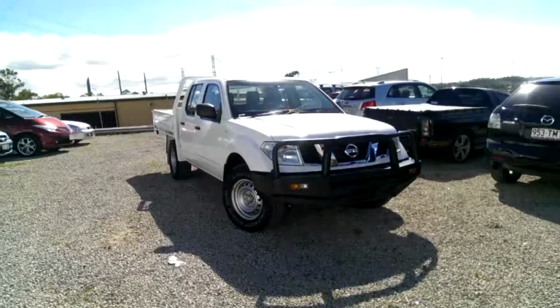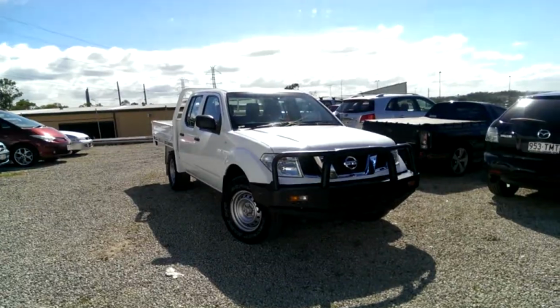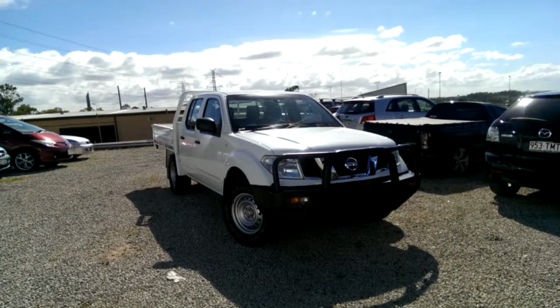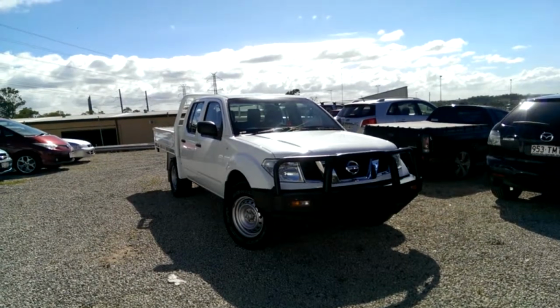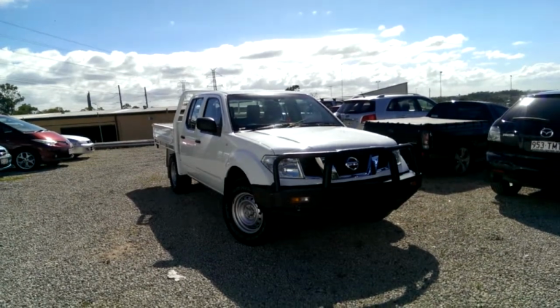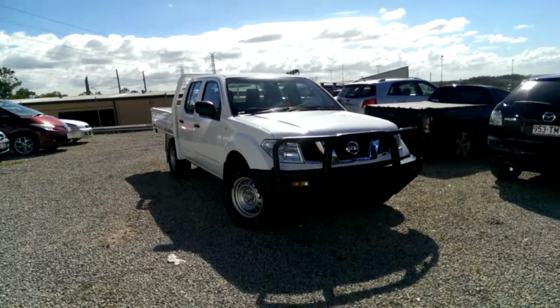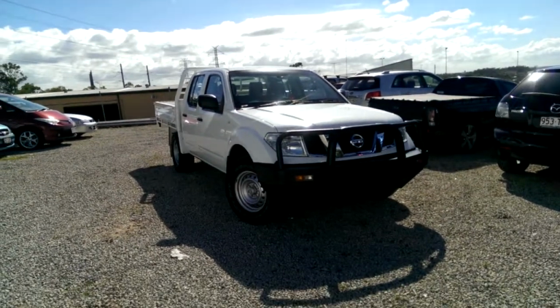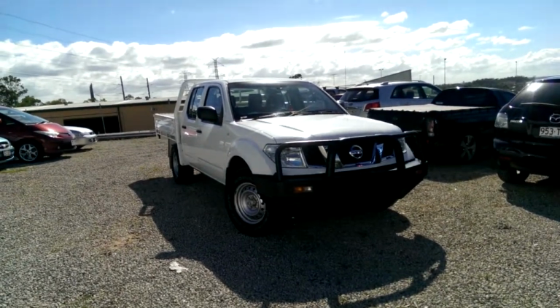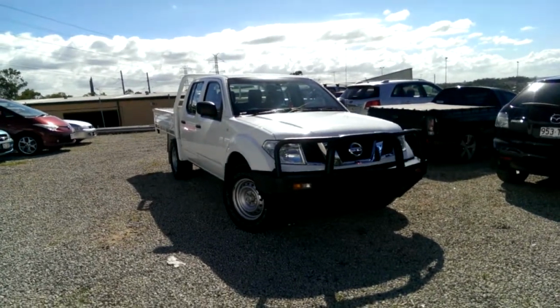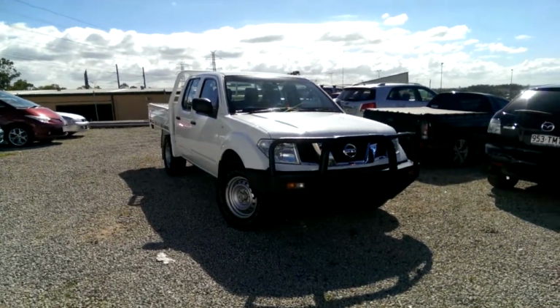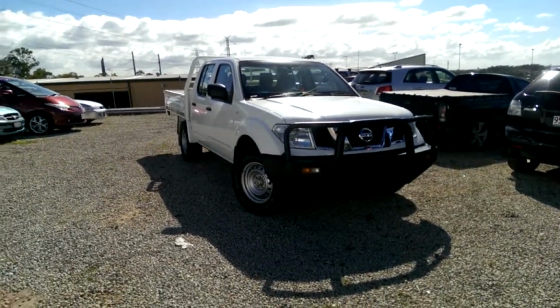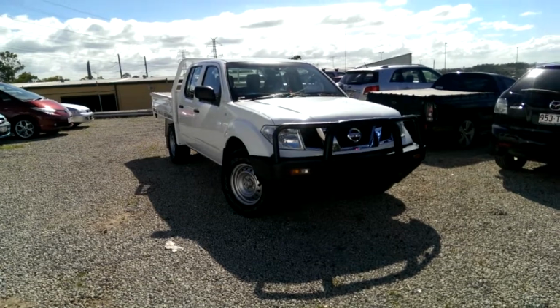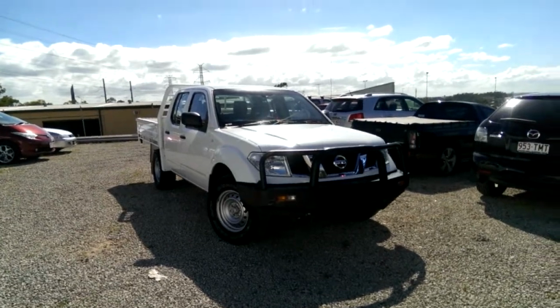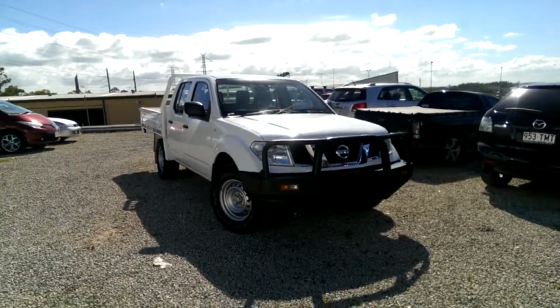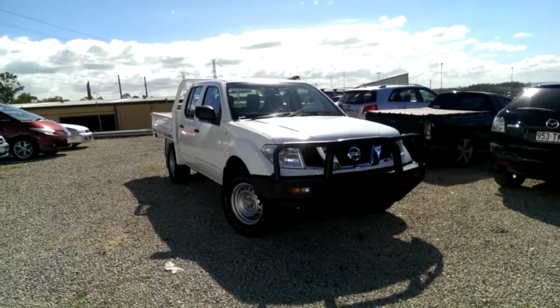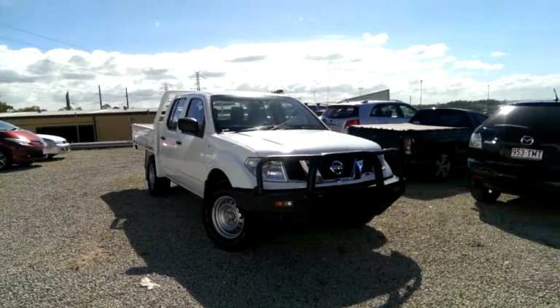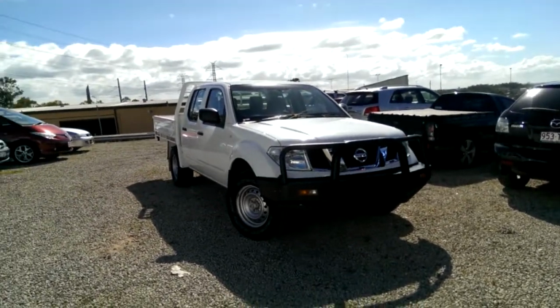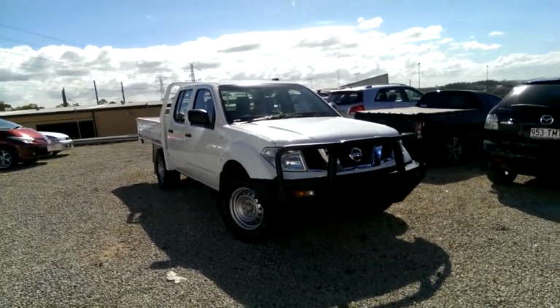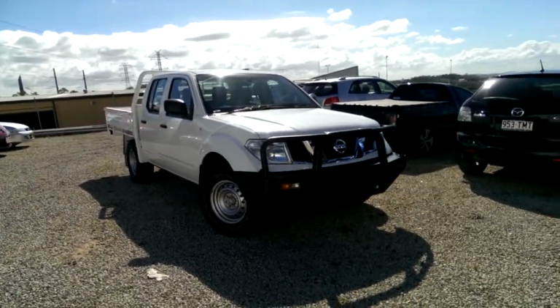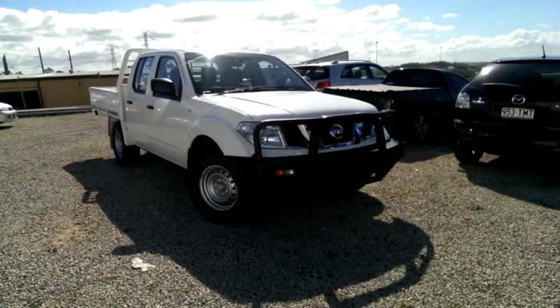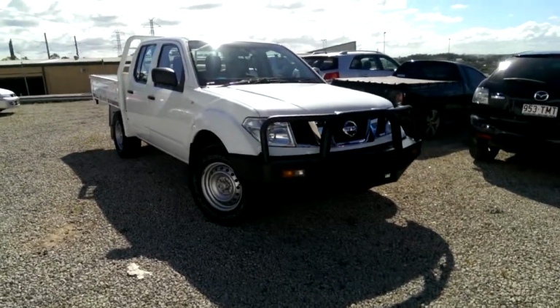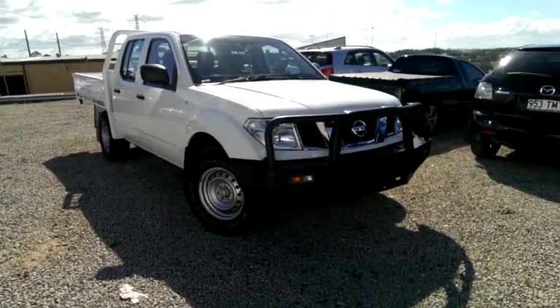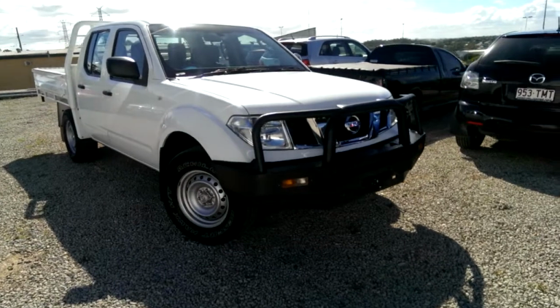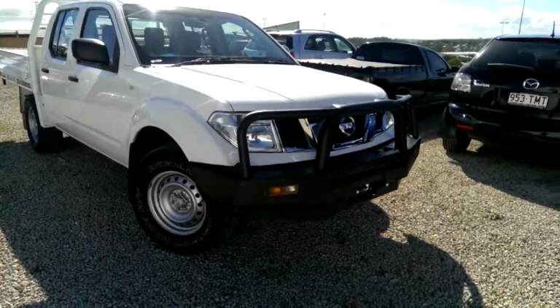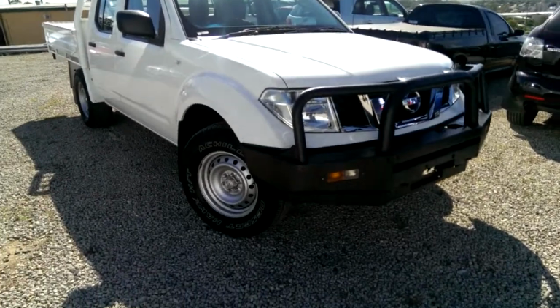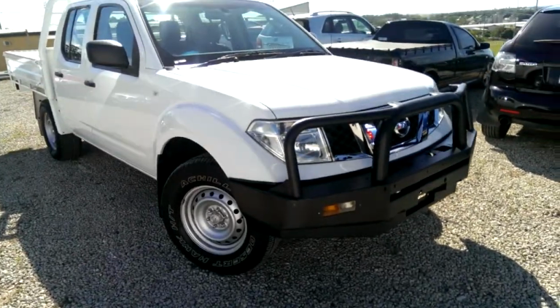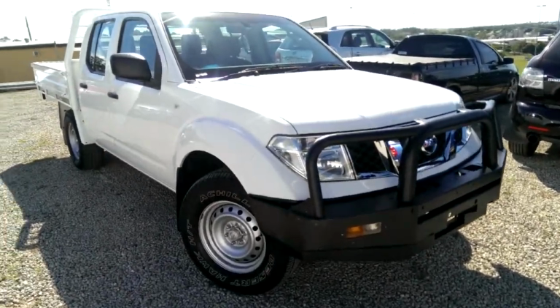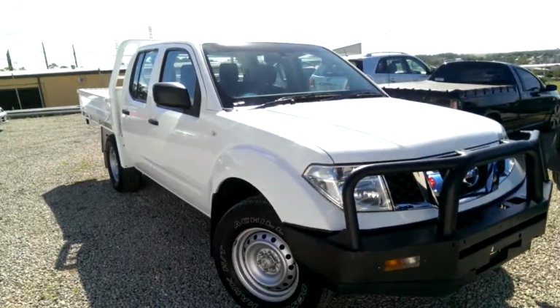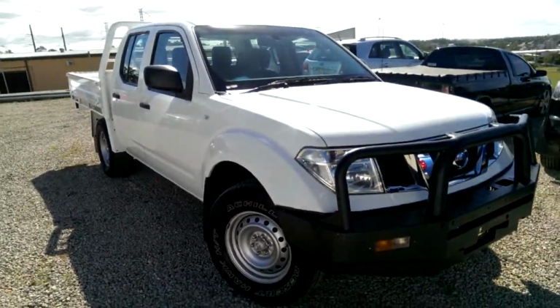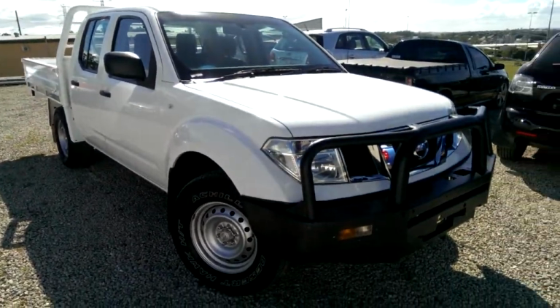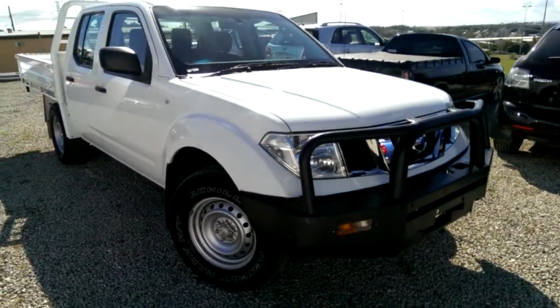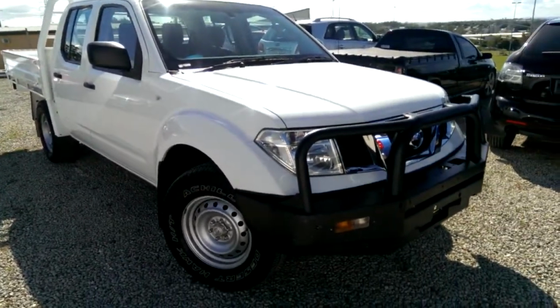Good morning, it's Tim from West Point Autos and I'm just showing you our 2011 Navara D40RX. I'll just go around the car, covering the exterior and the interior for you, showing you a few of the features of the car.